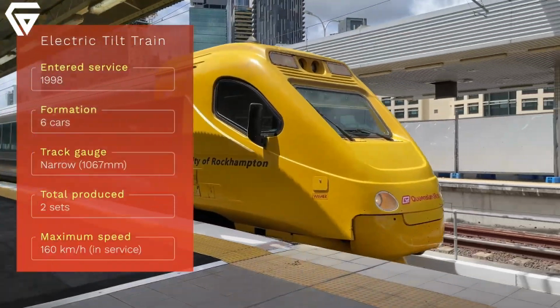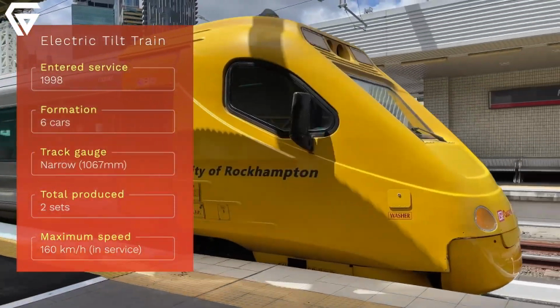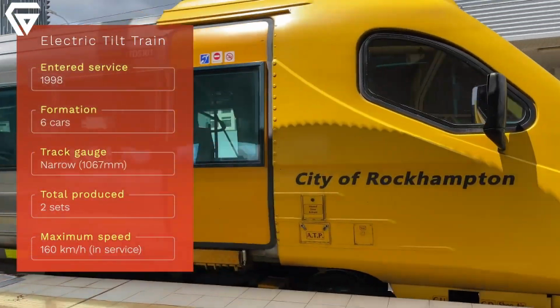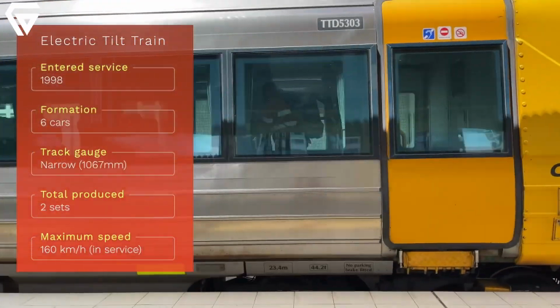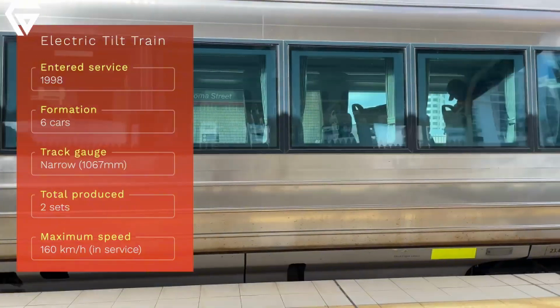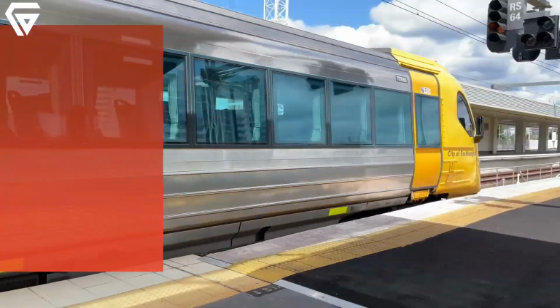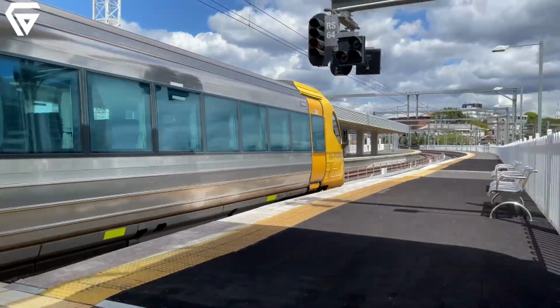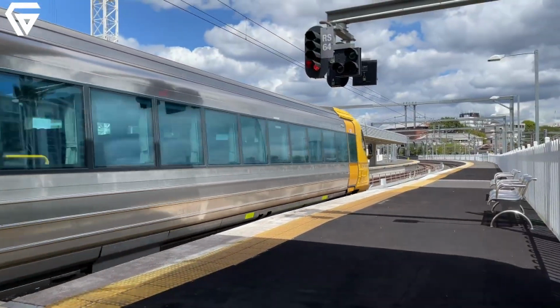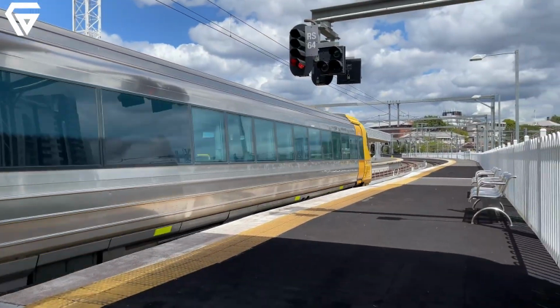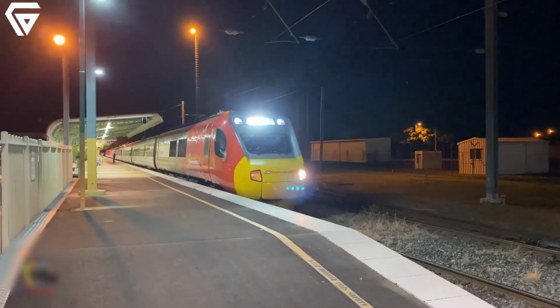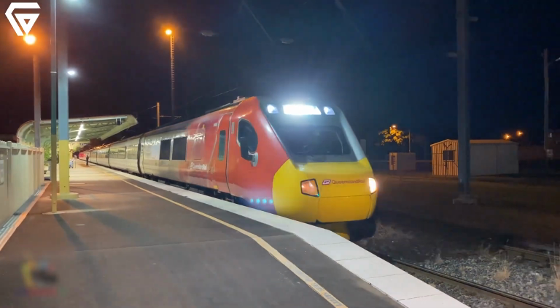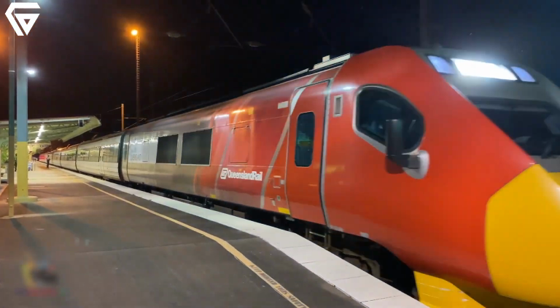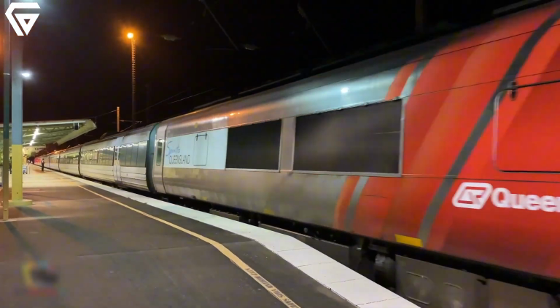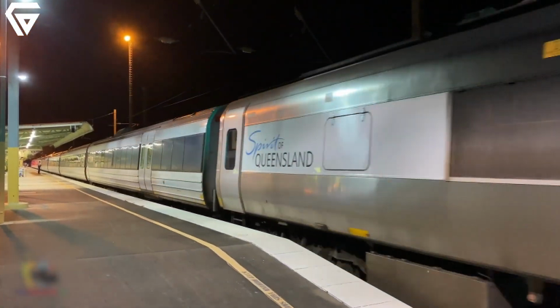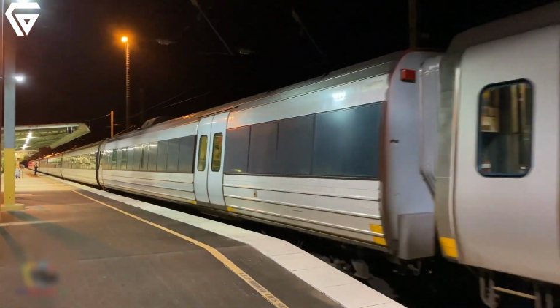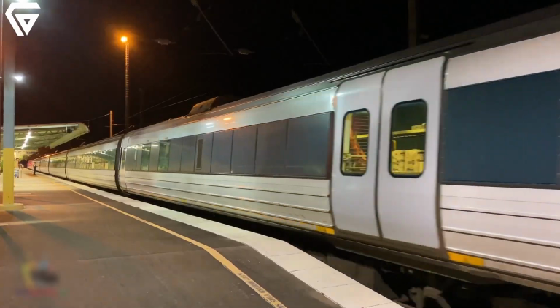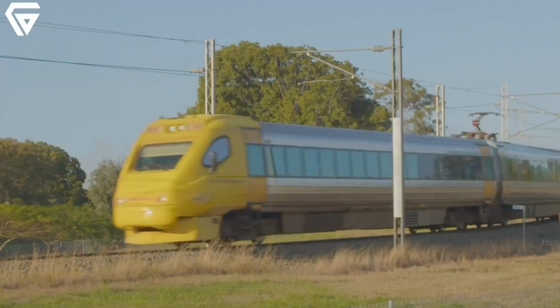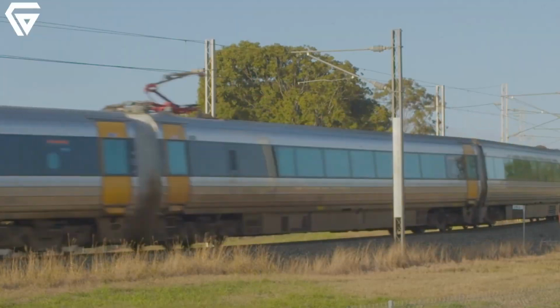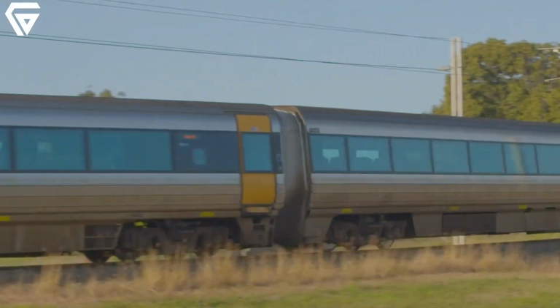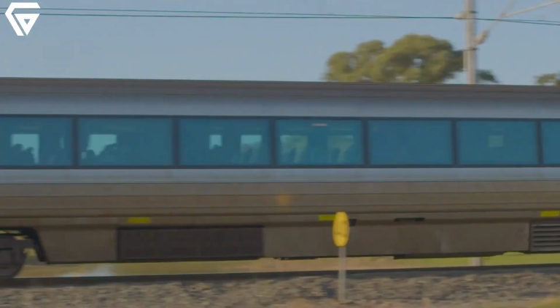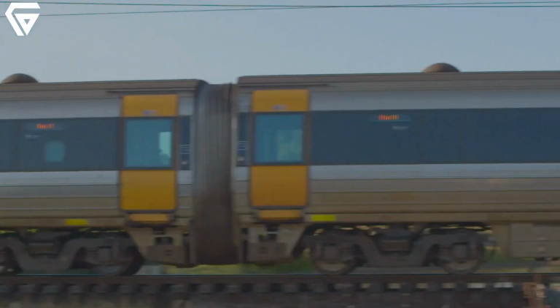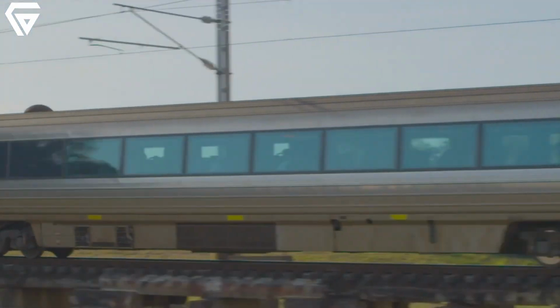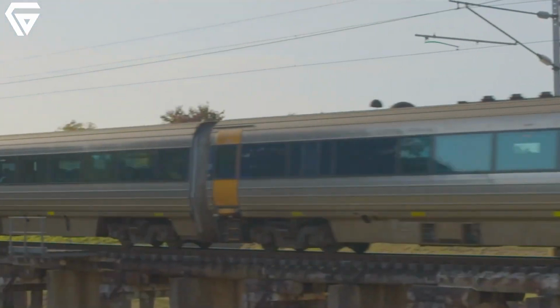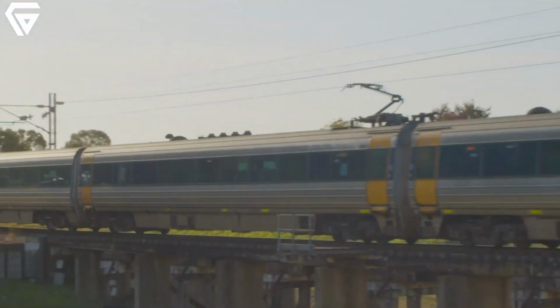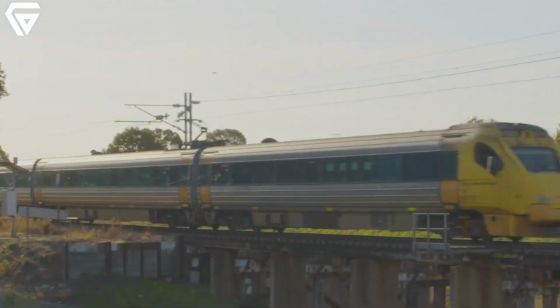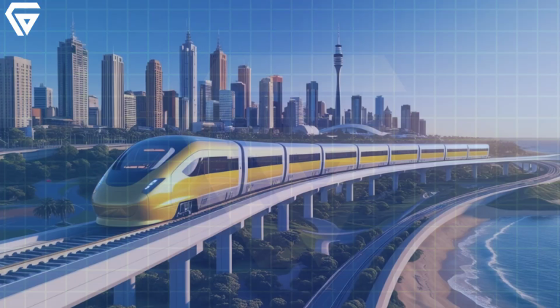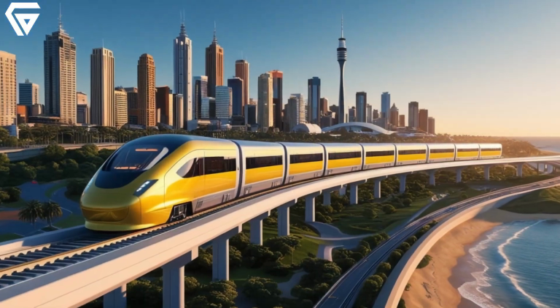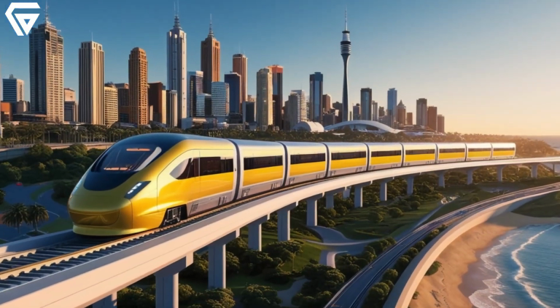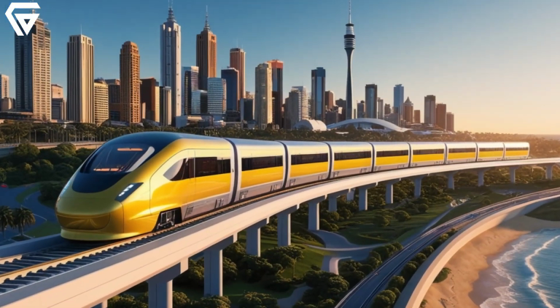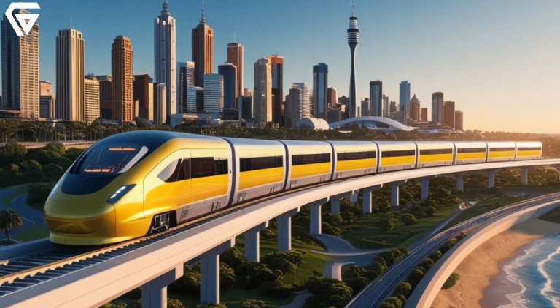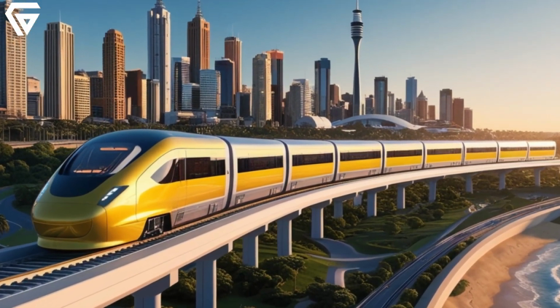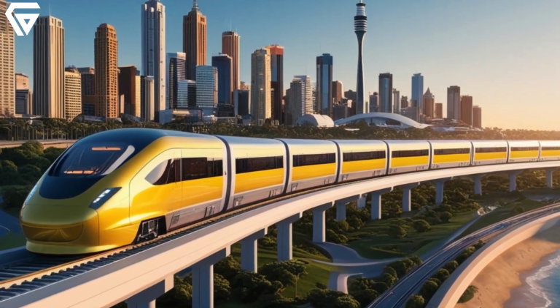While such a future requires immense planning, funding, and collaboration, the electric tilt train has already laid the groundwork. It showcases what can be achieved with determination and innovative thinking, offering a glimpse of what the future could hold for rail travel down under.